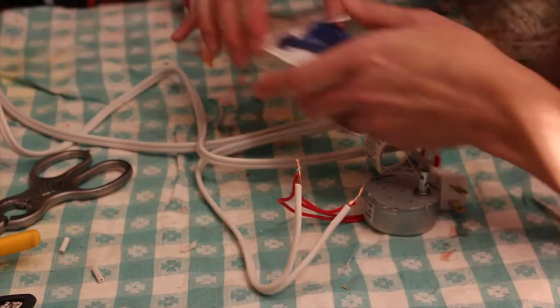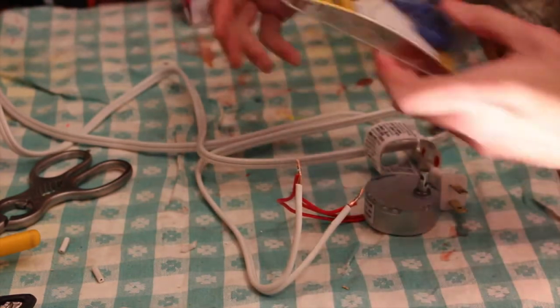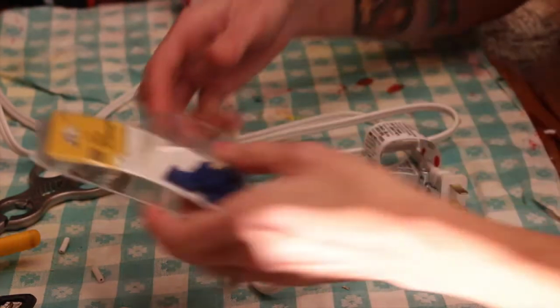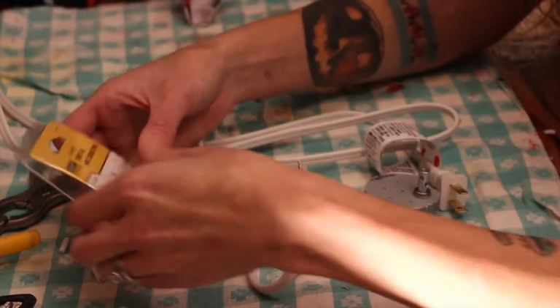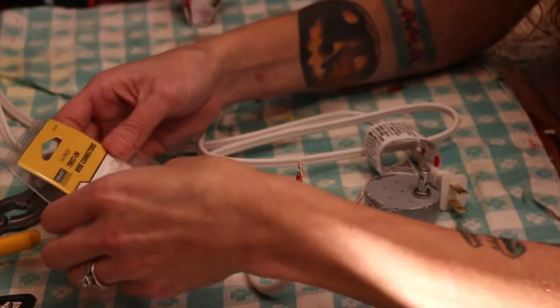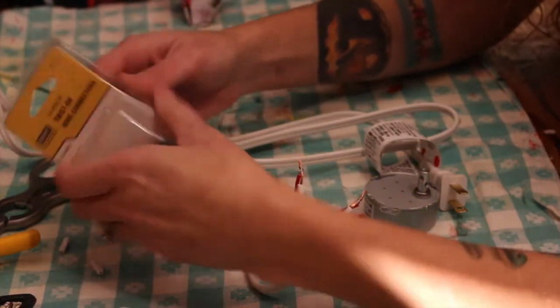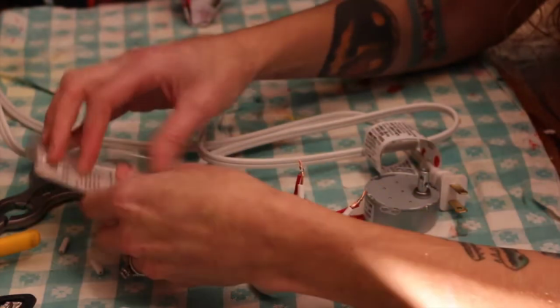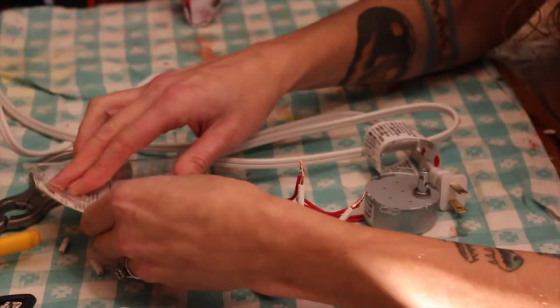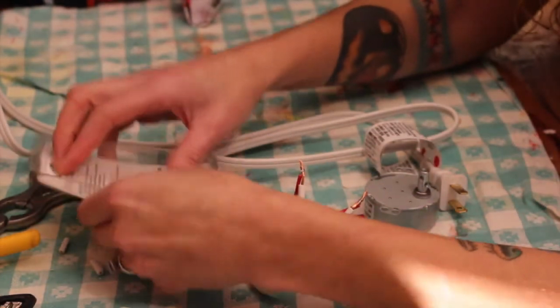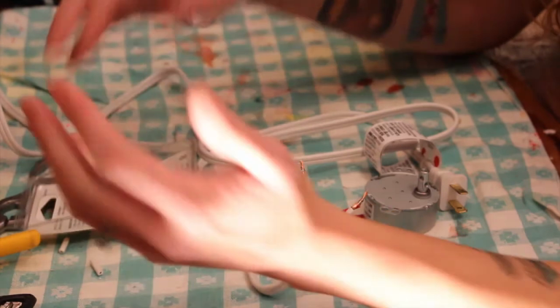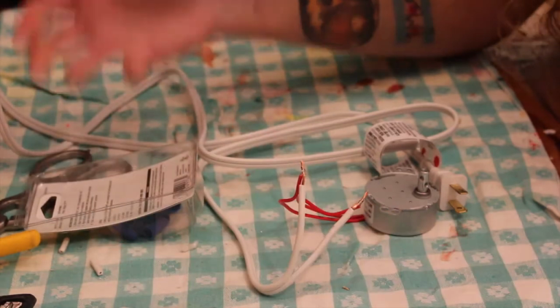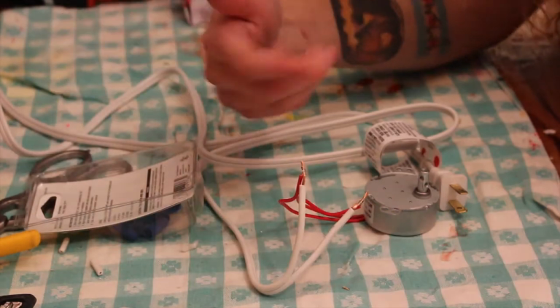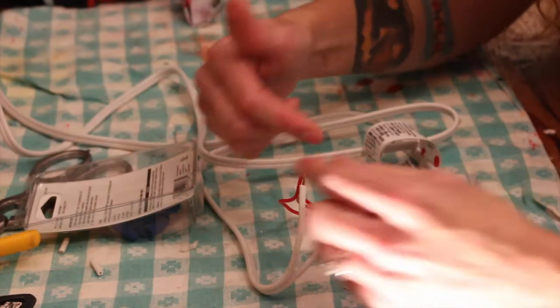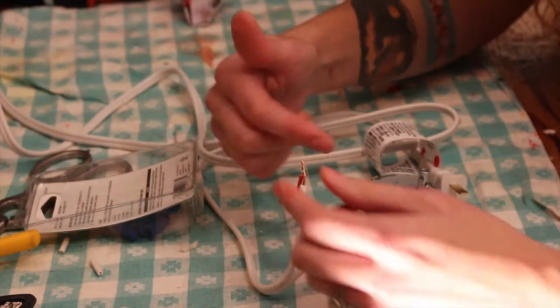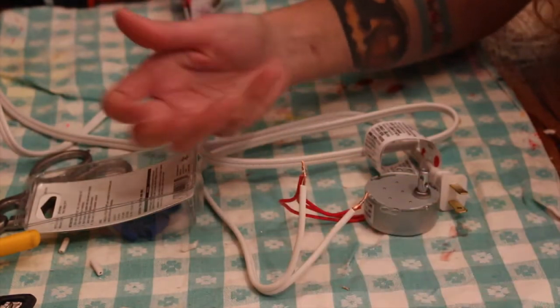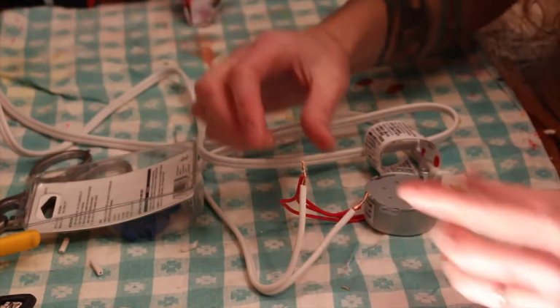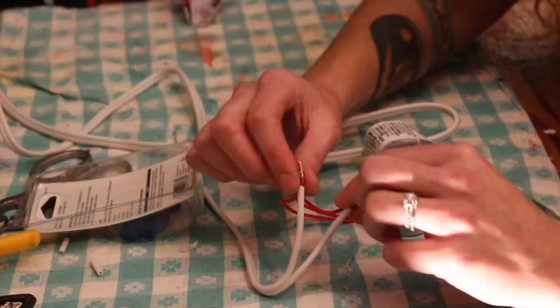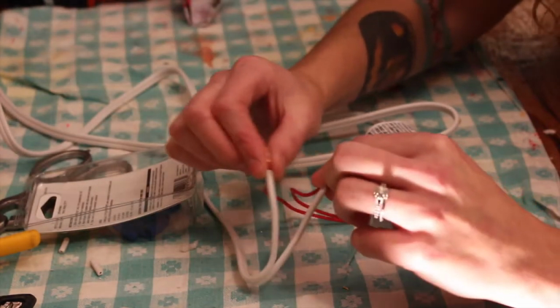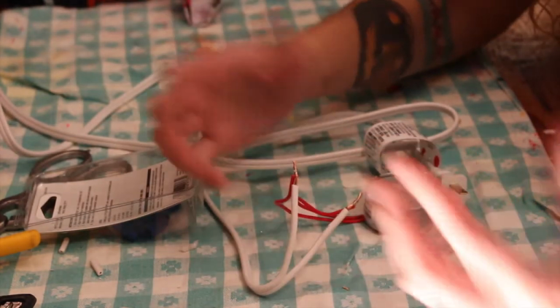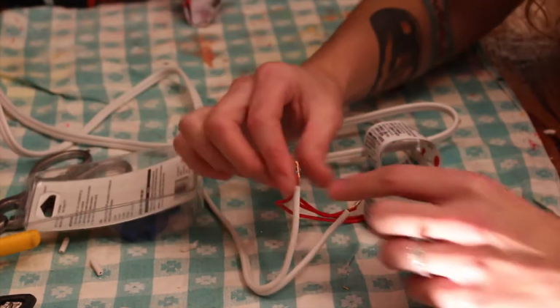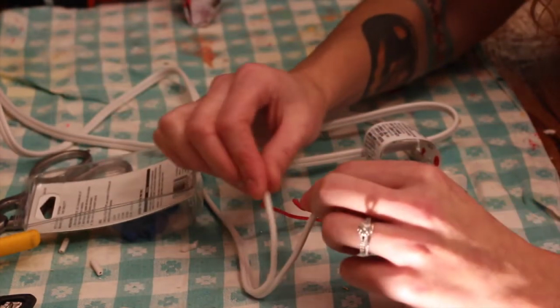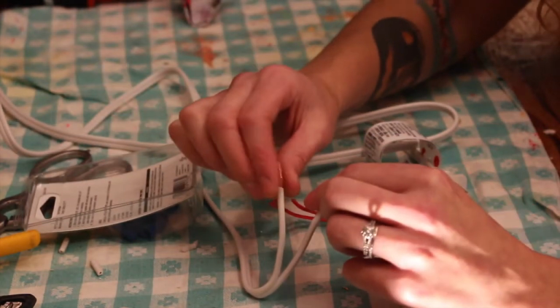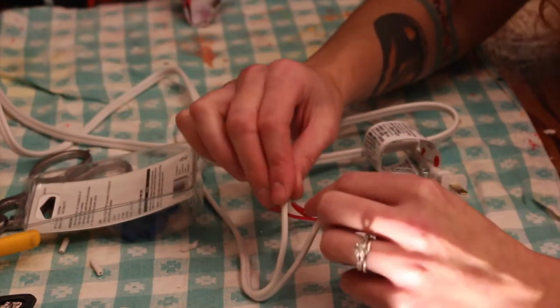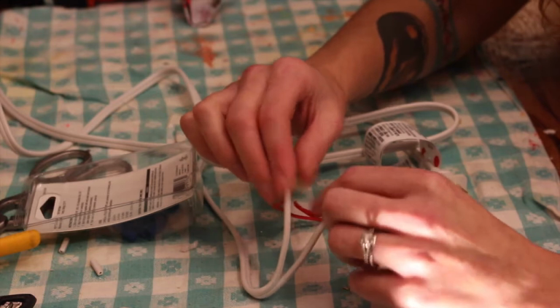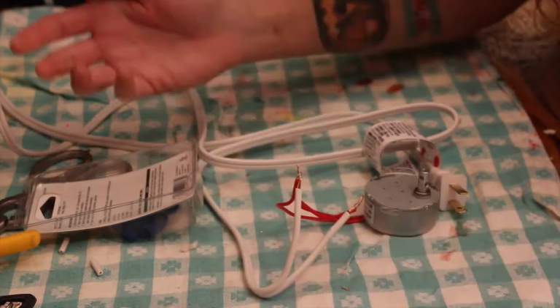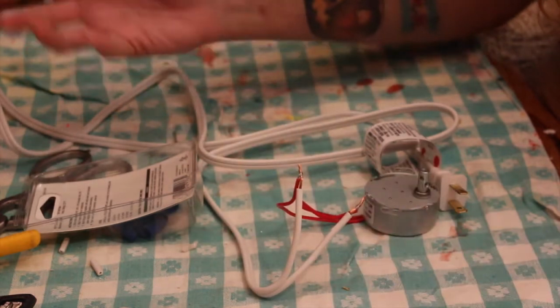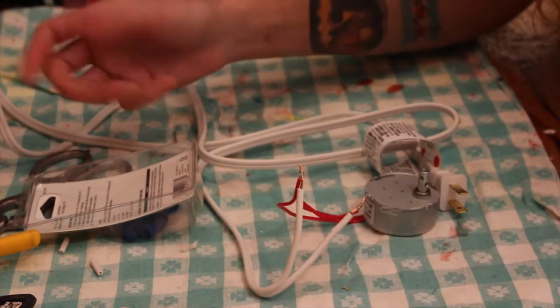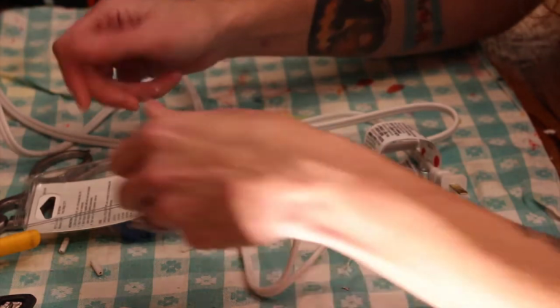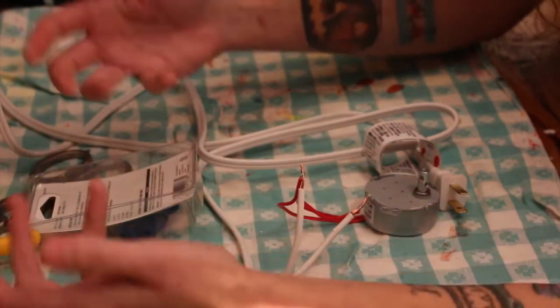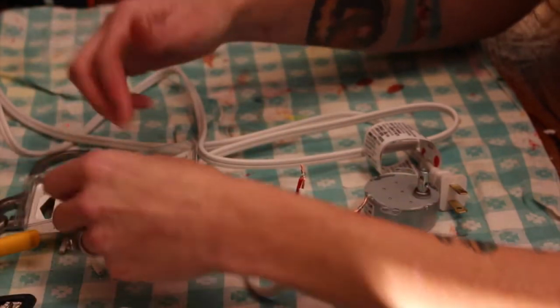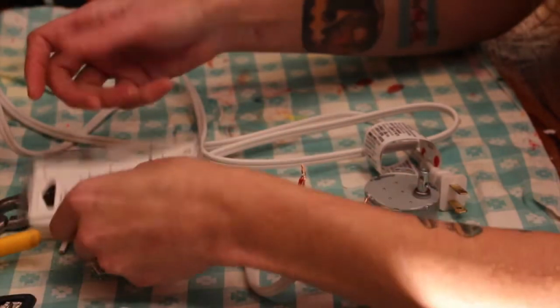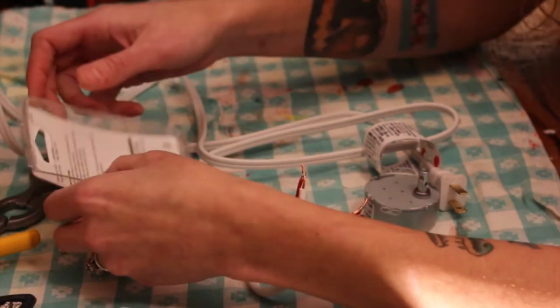Now I'm just gonna take your caps. If you don't have caps, you can use electrical tape — just whatever you want to use. Just make sure that you cover these, because you don't want them exposed. Once it's plugged in, it's kind of dangerous.